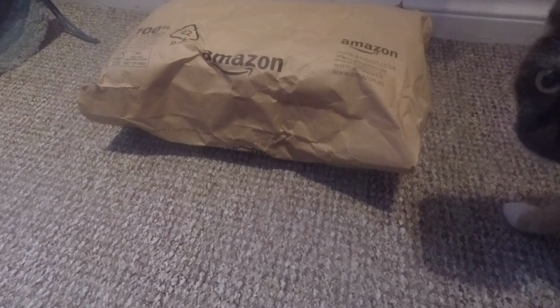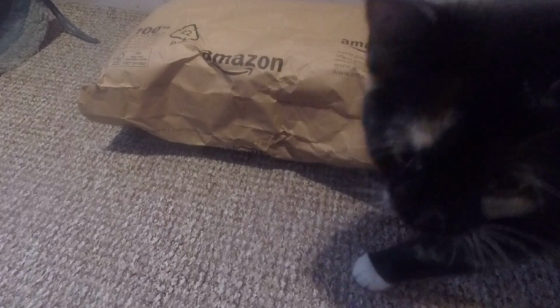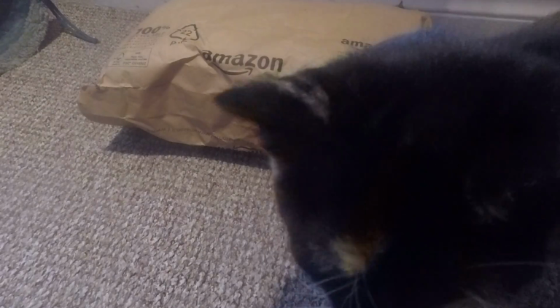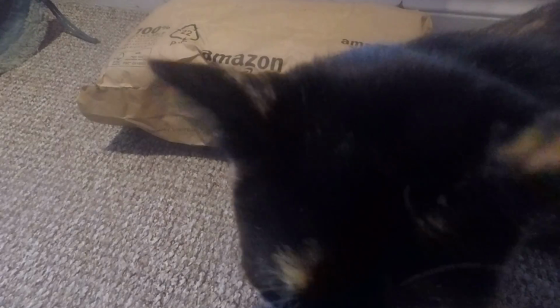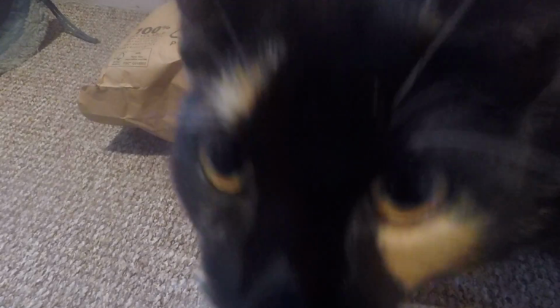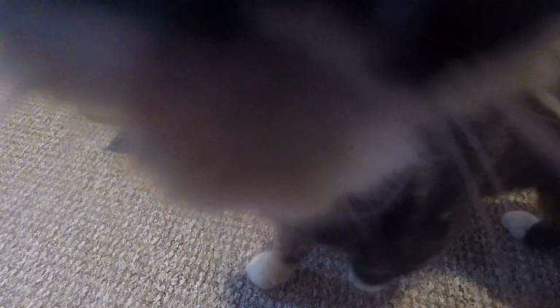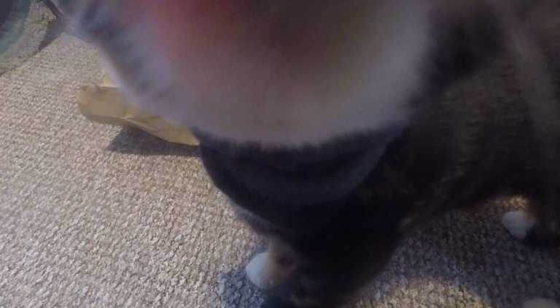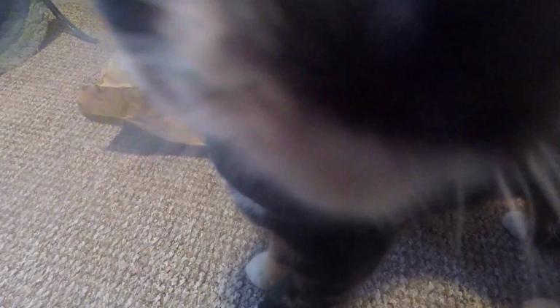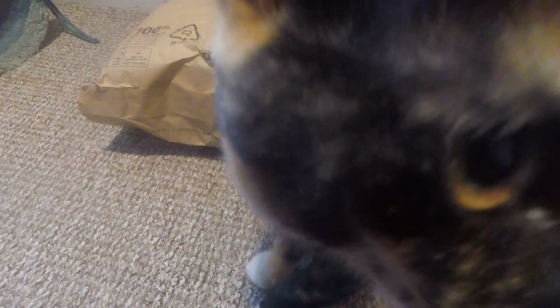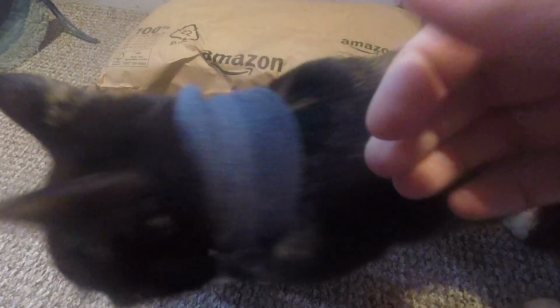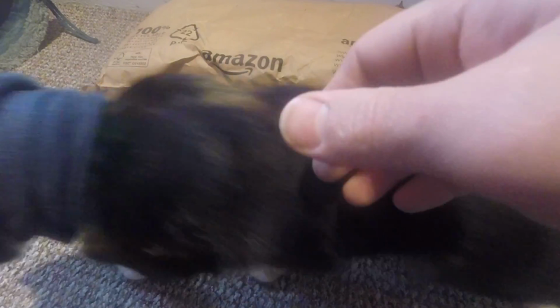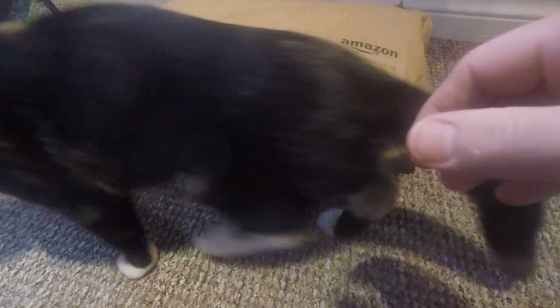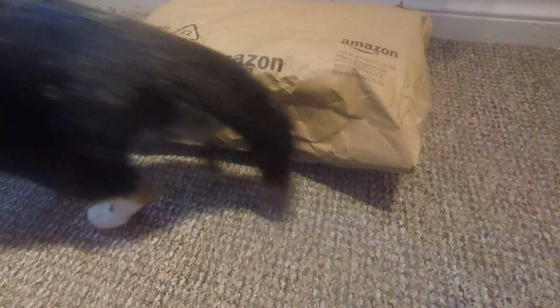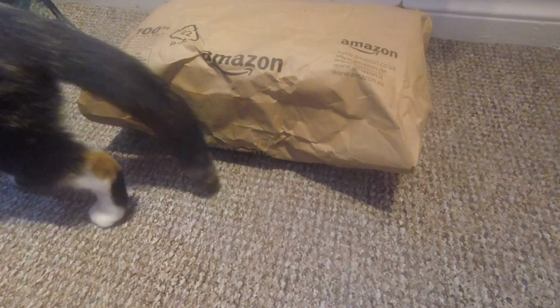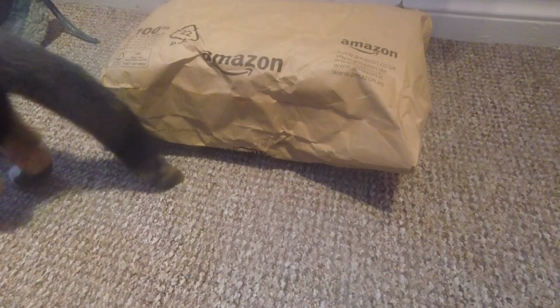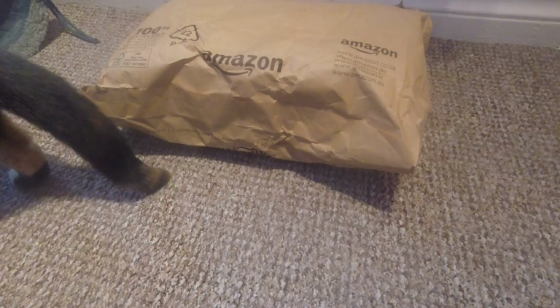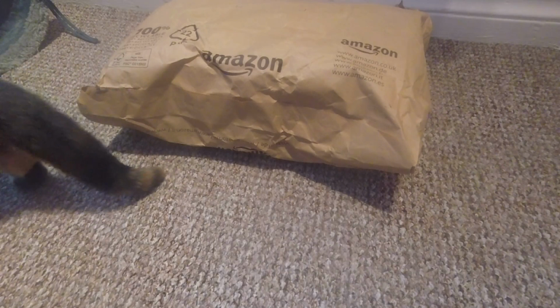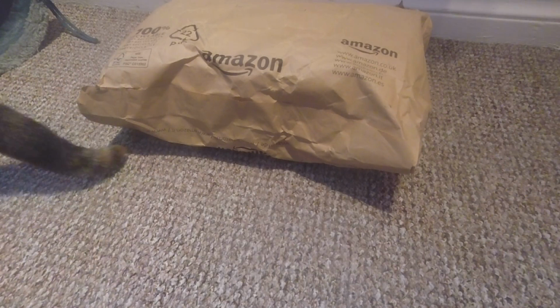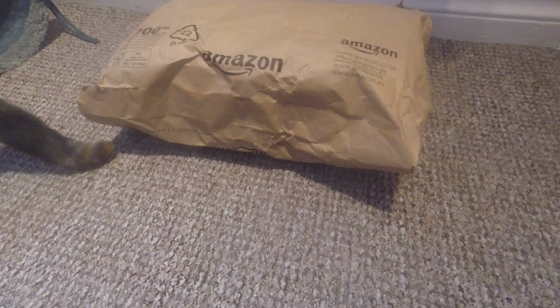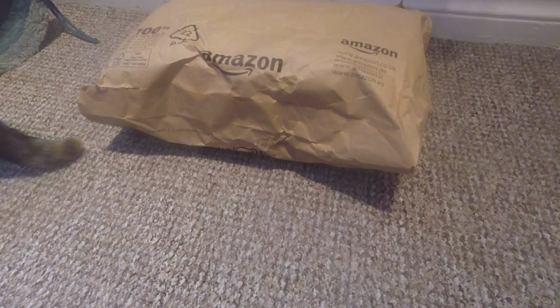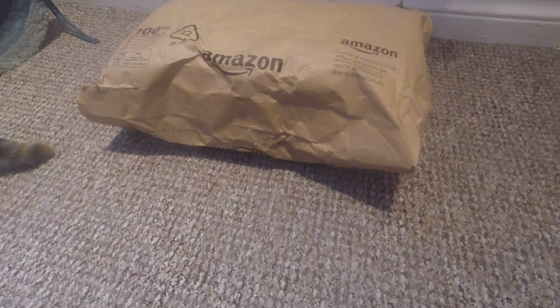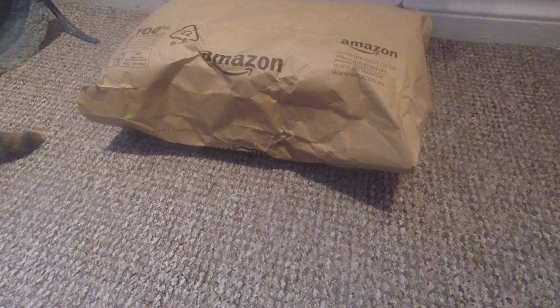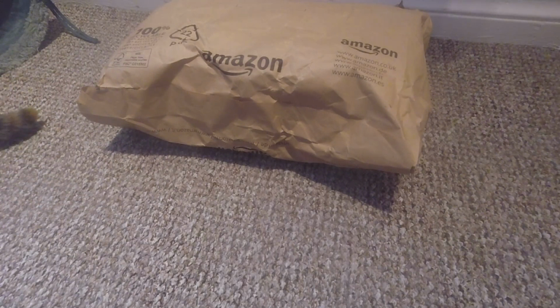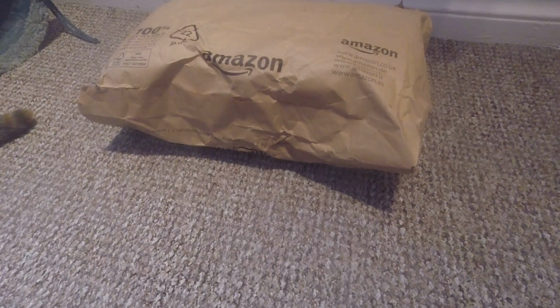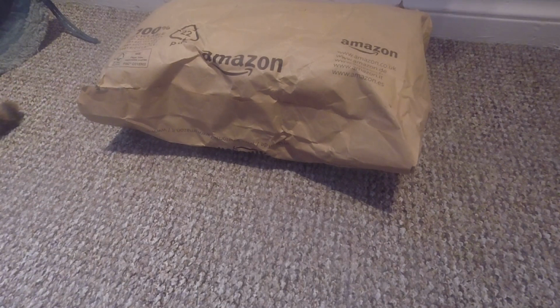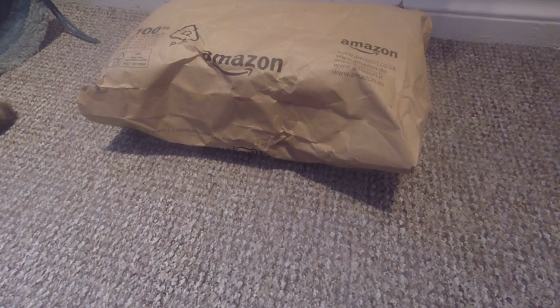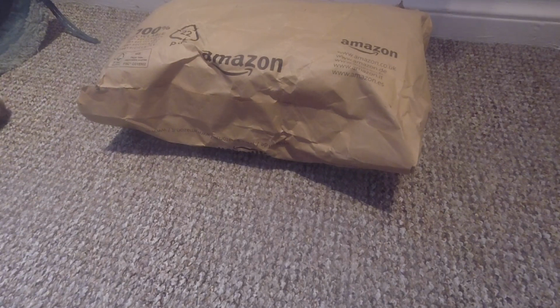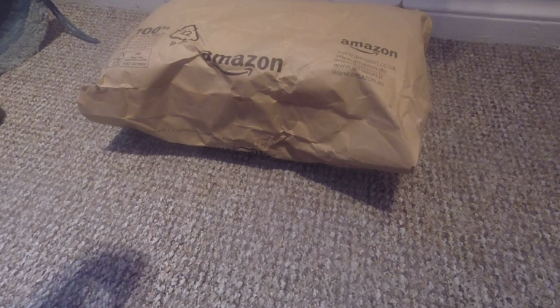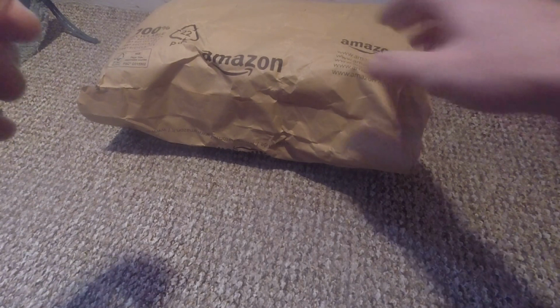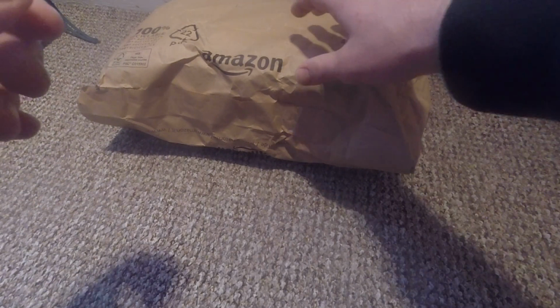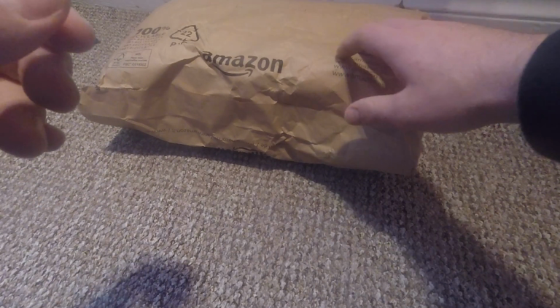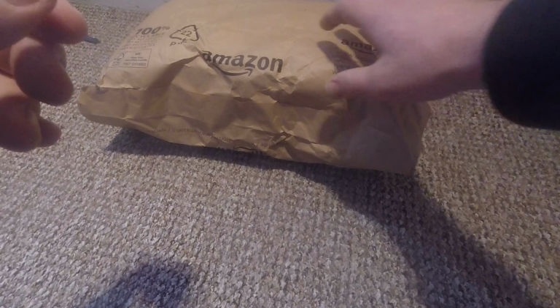Hey guys, today I've got another unboxing for you and let's just get right into it.